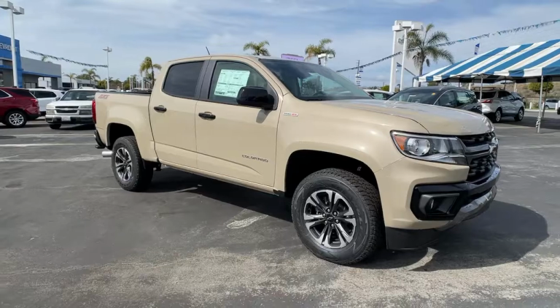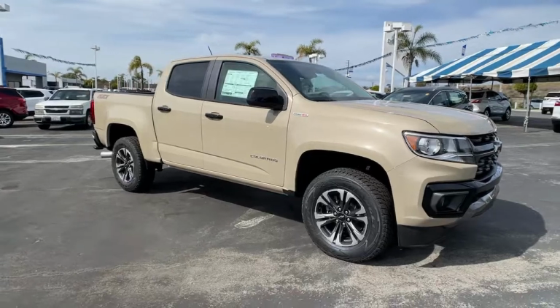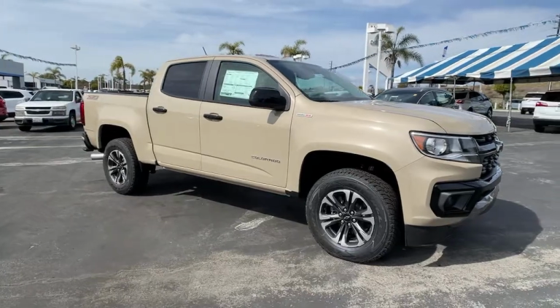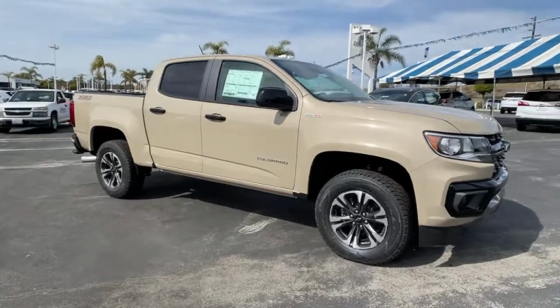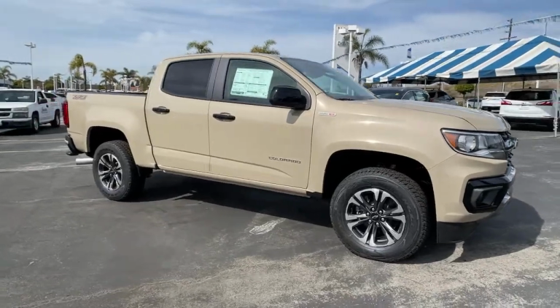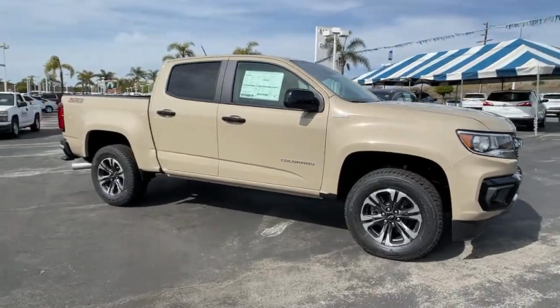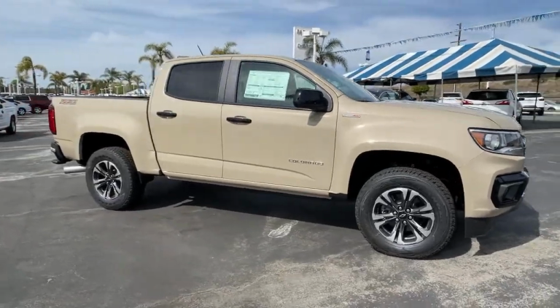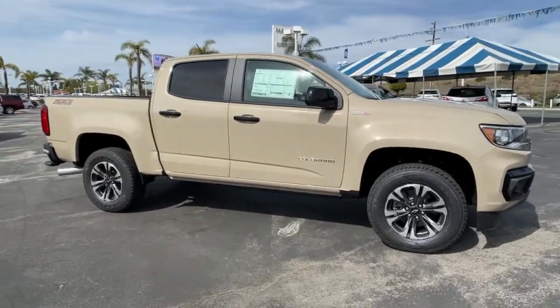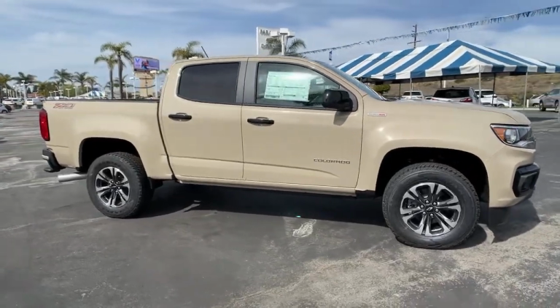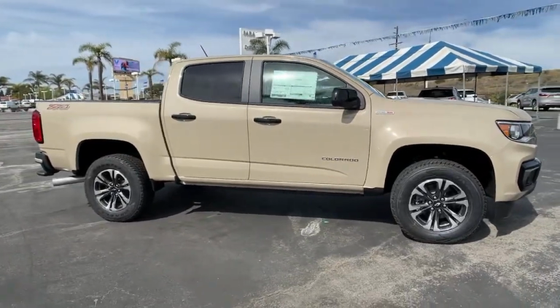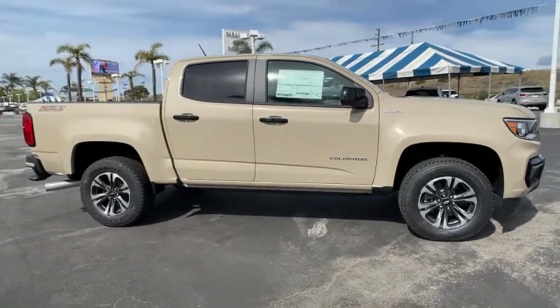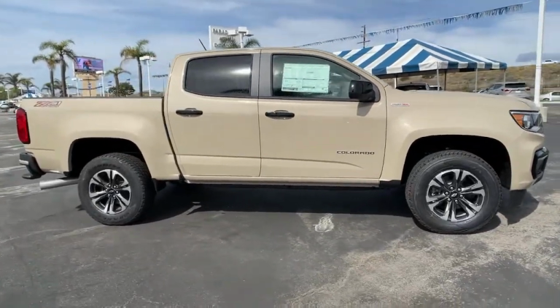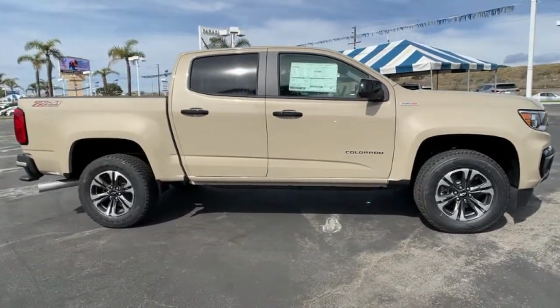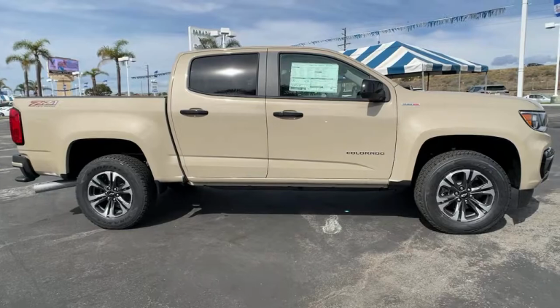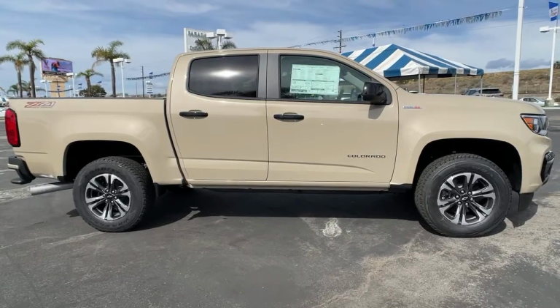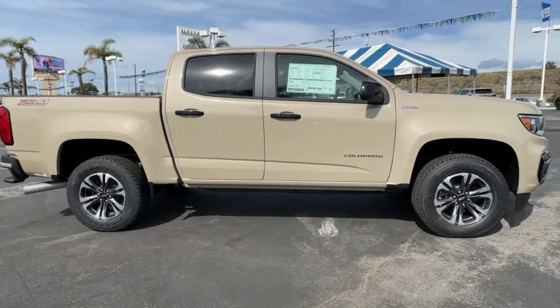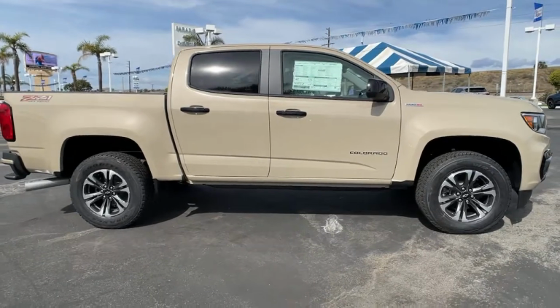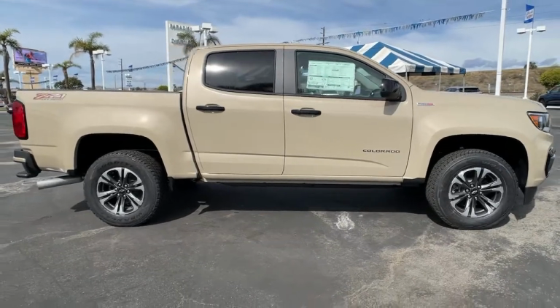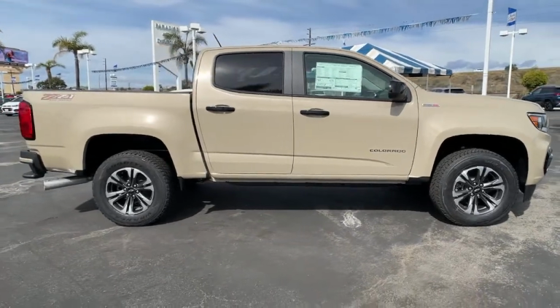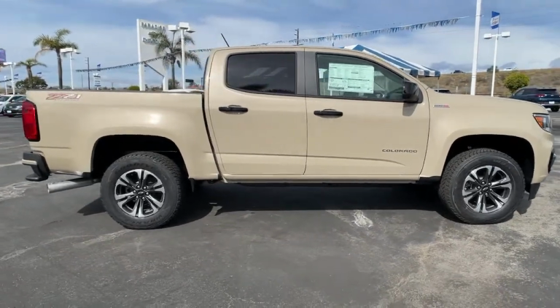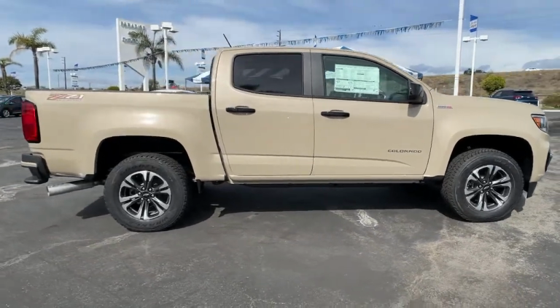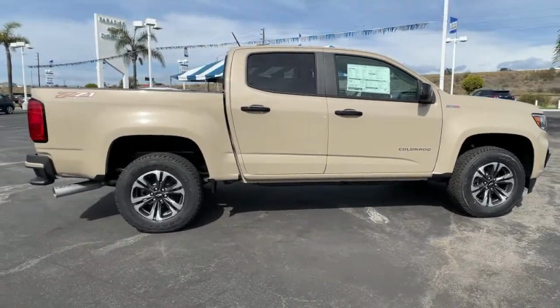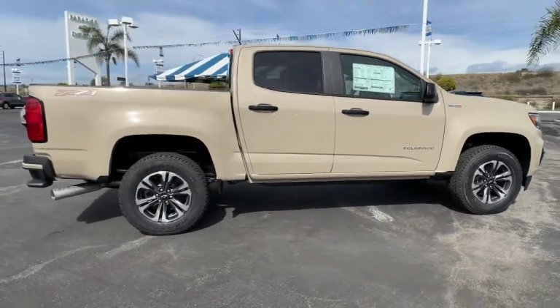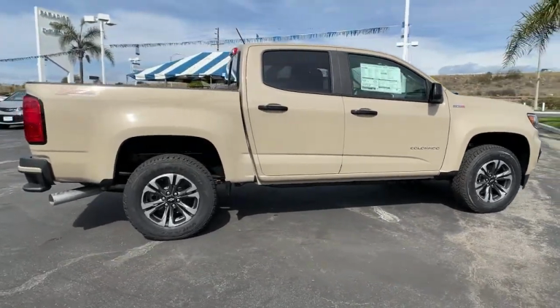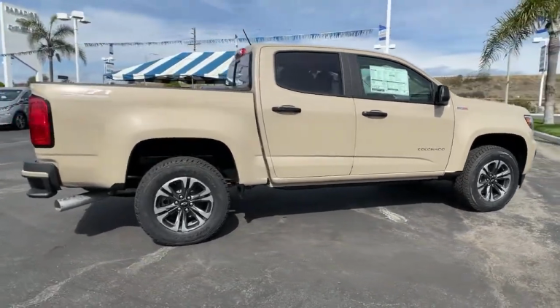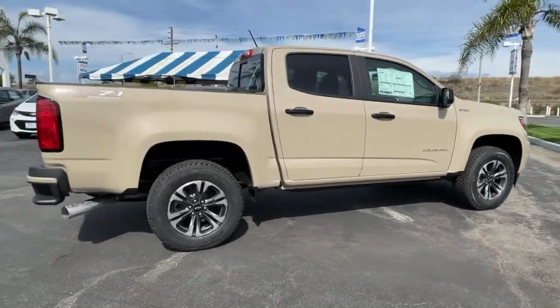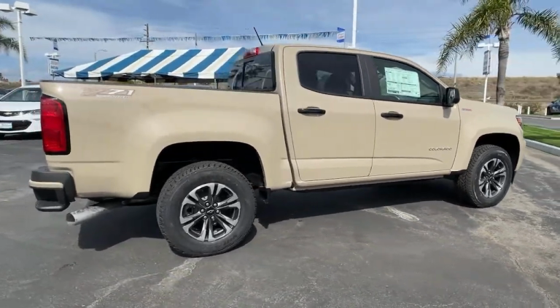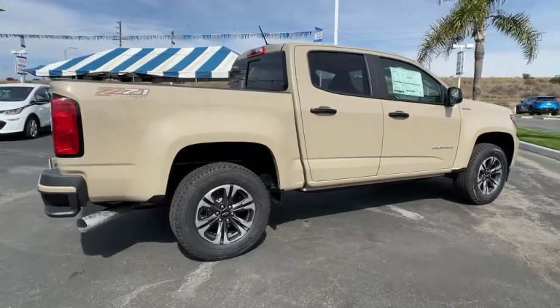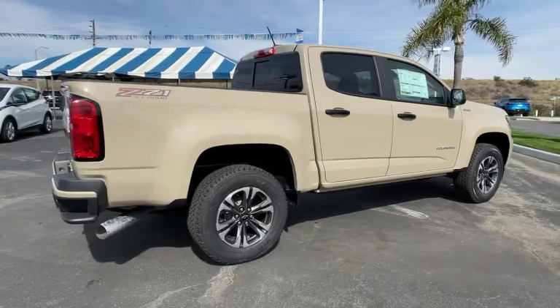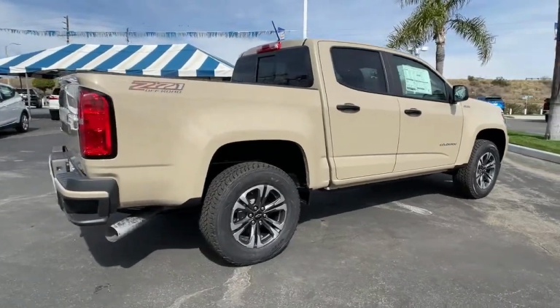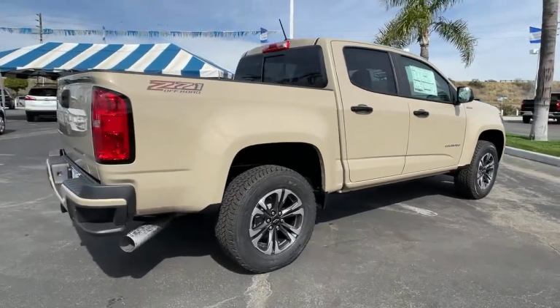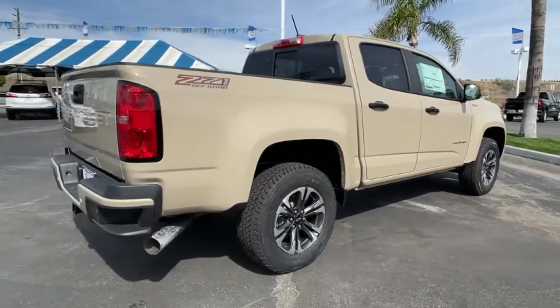You'll have love at first sight with the 2021 Chevrolet Colorado — the mid-sized pickup that makes your off-road adventures fun, safe, and comfortable.